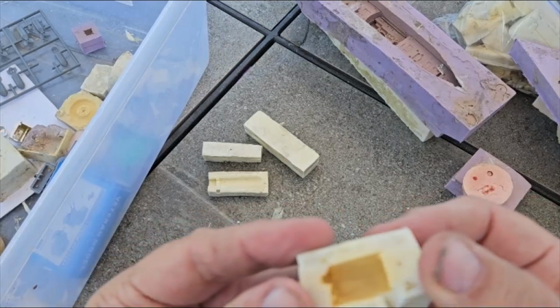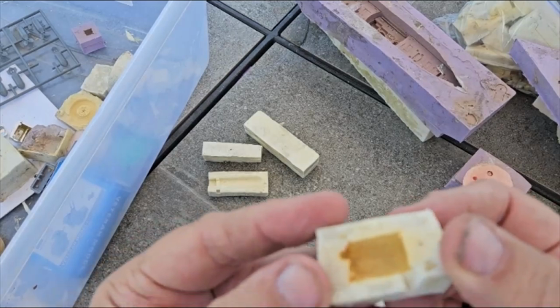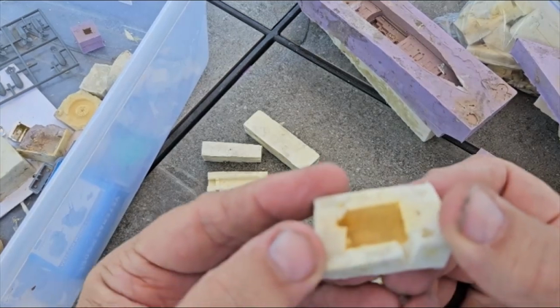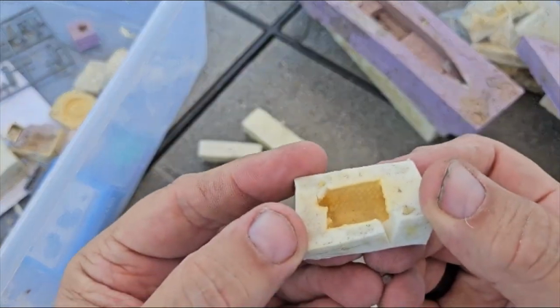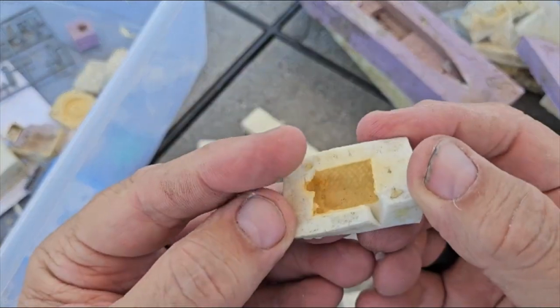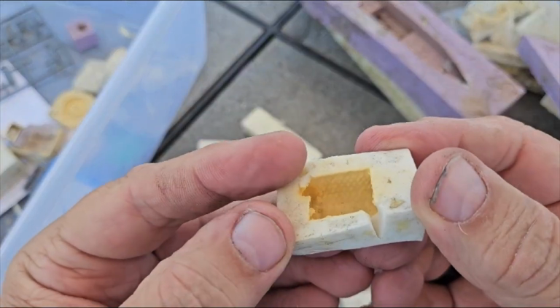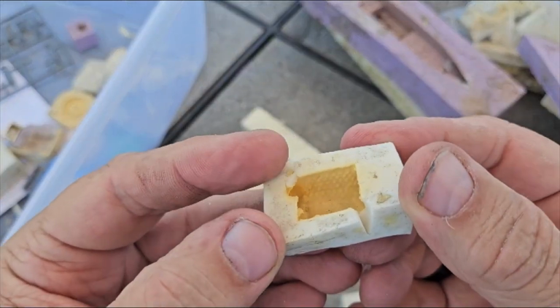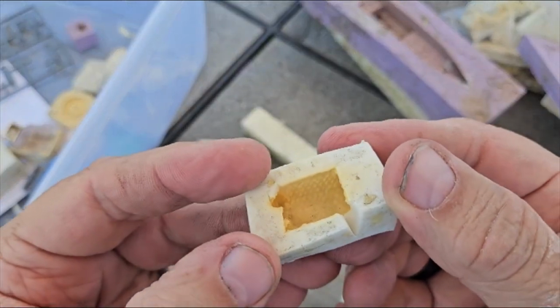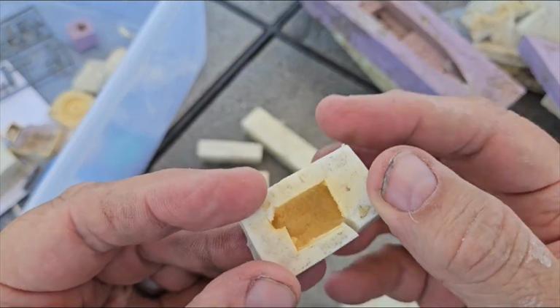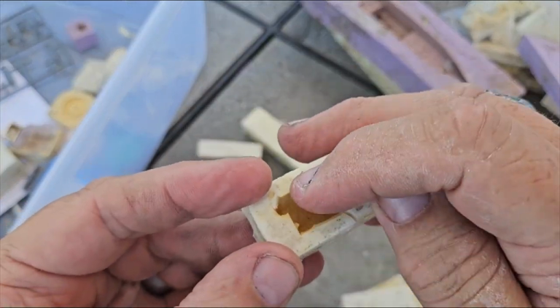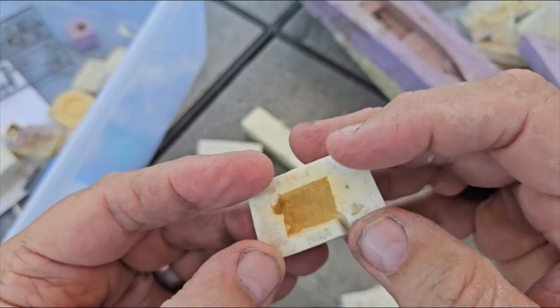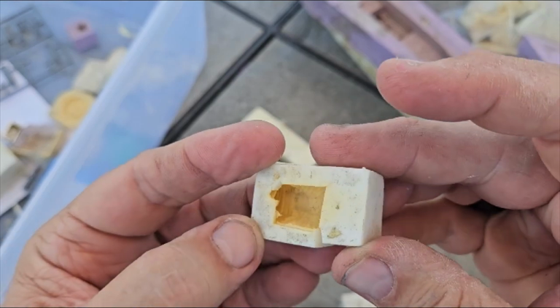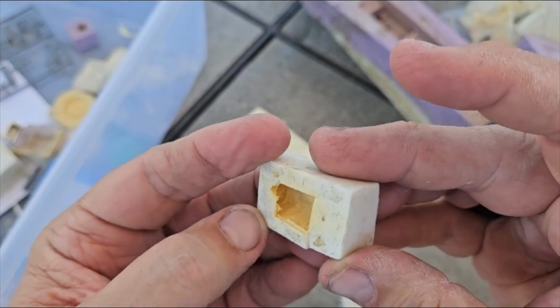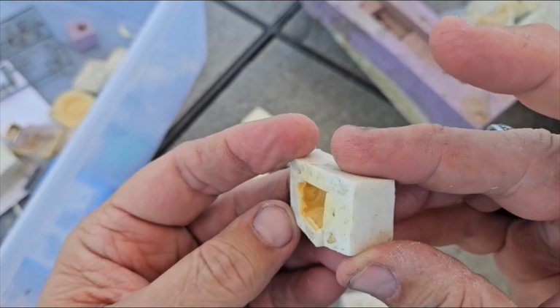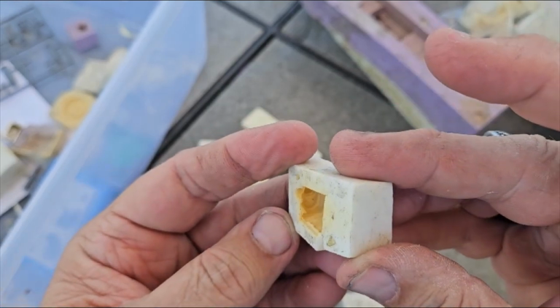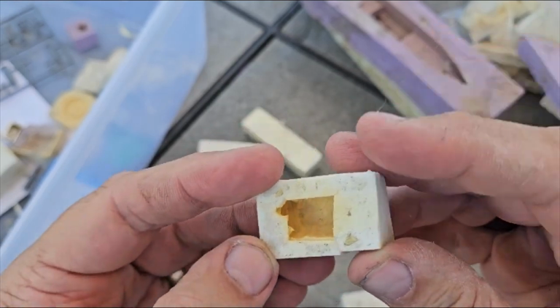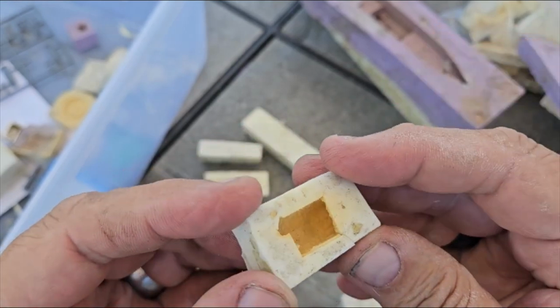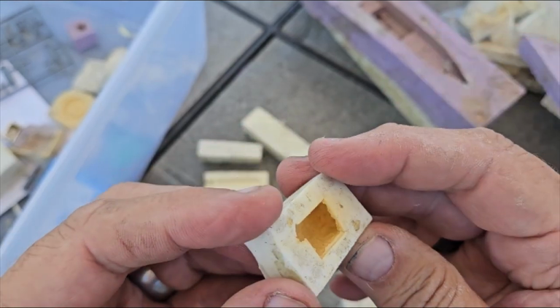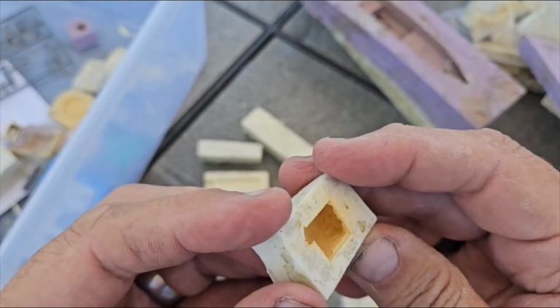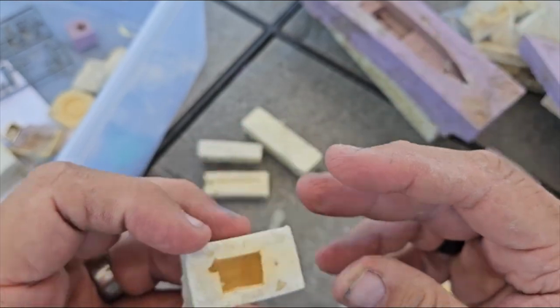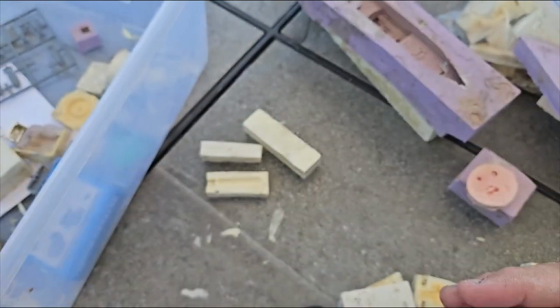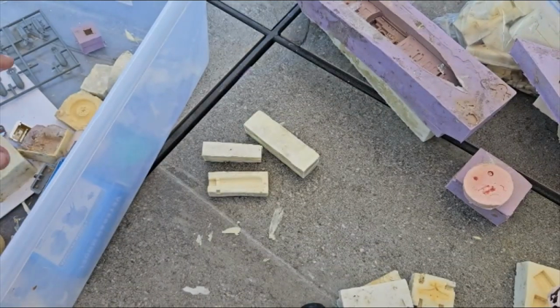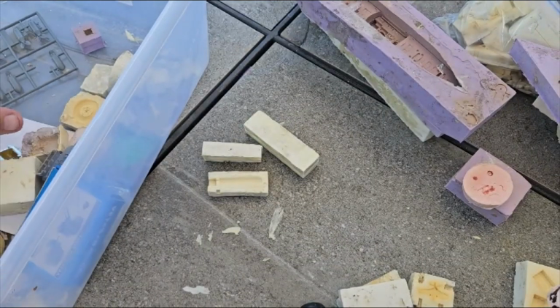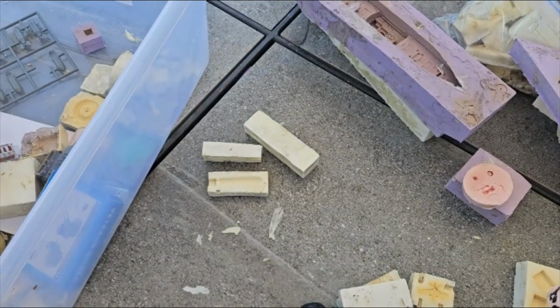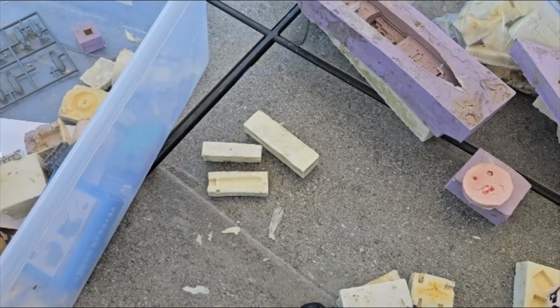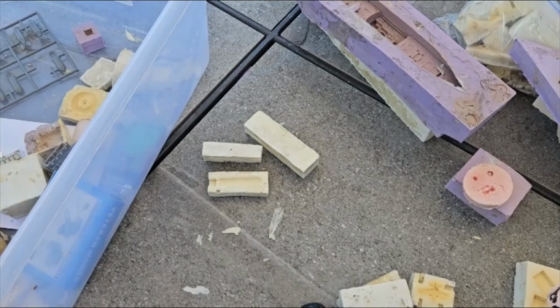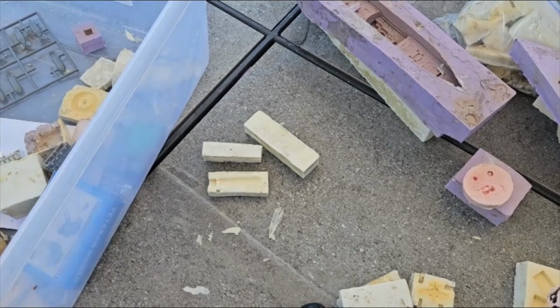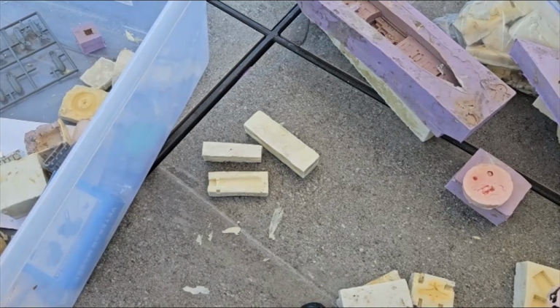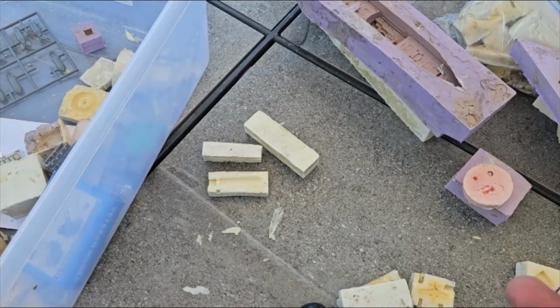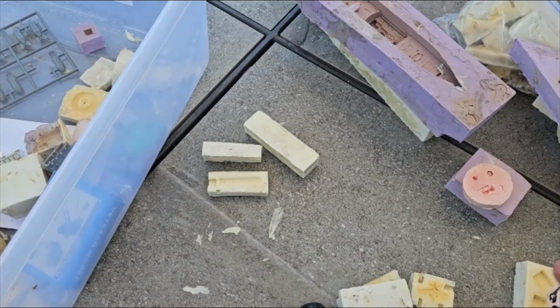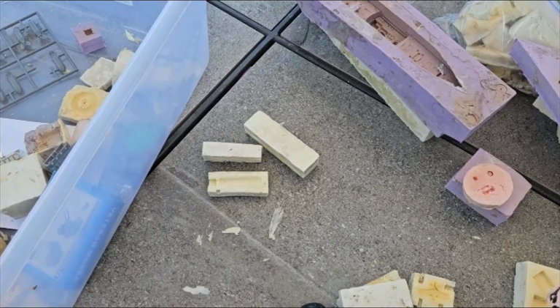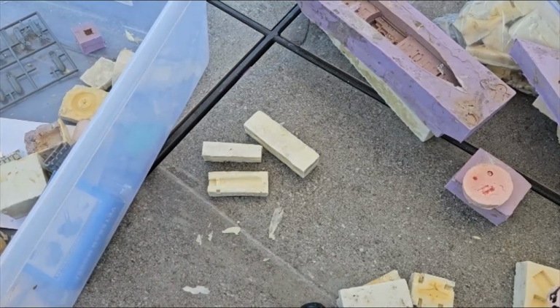Here's a blower with the blower bag on it, which is kind of neat. Alright folks, hopefully you enjoyed this. I'm going to put all this stuff back.